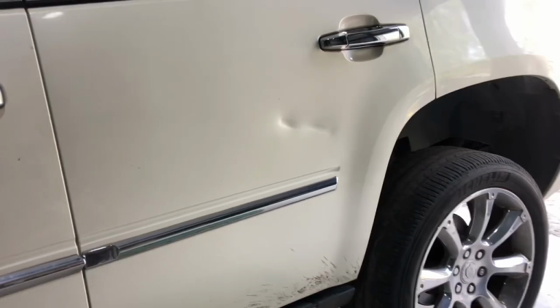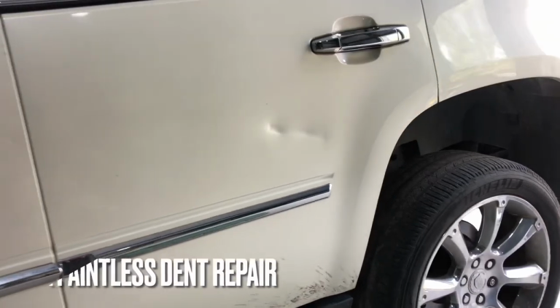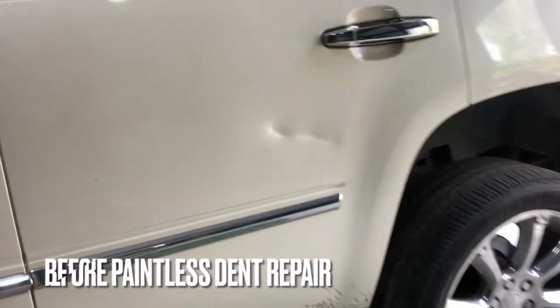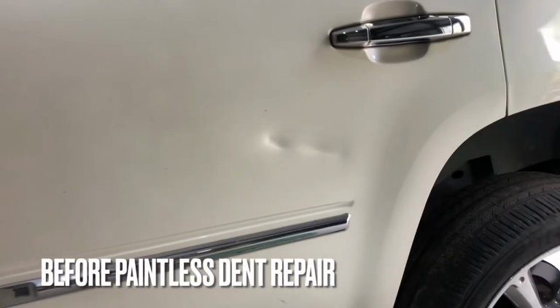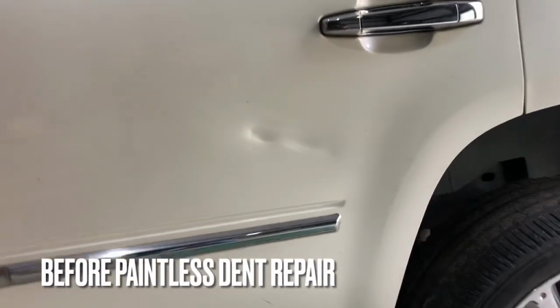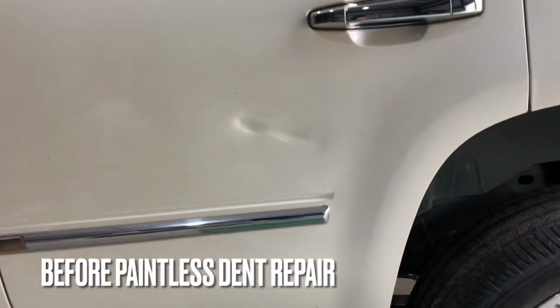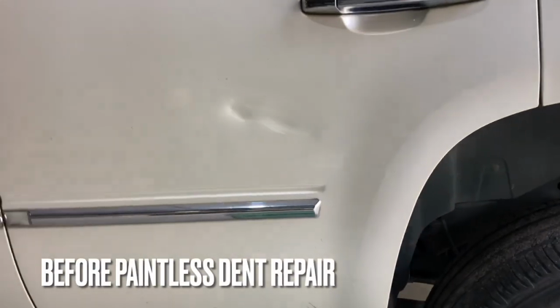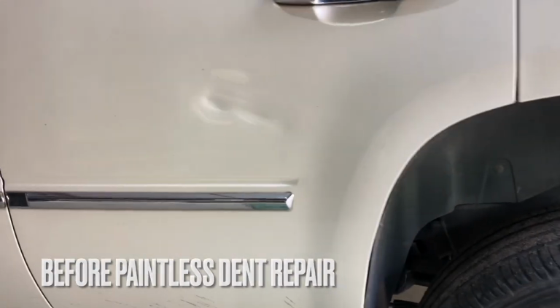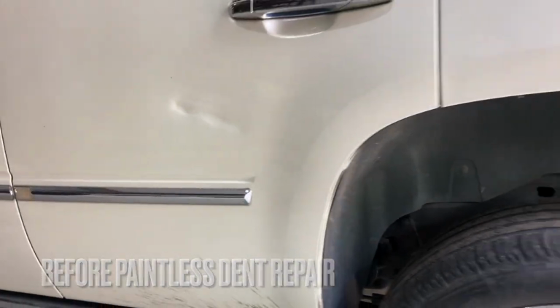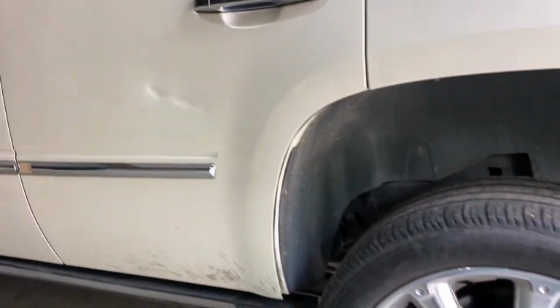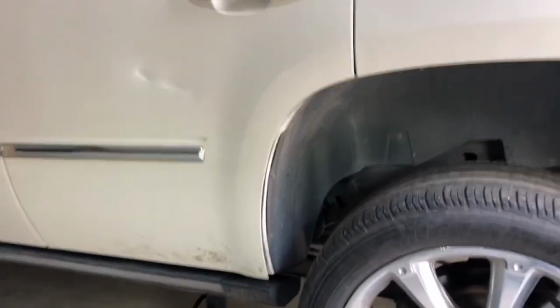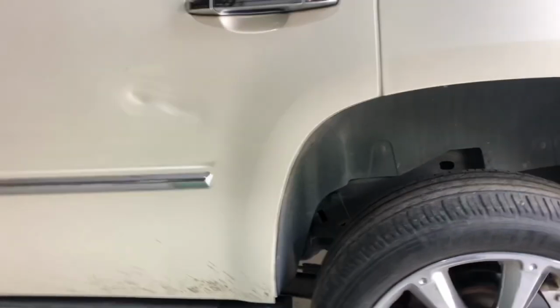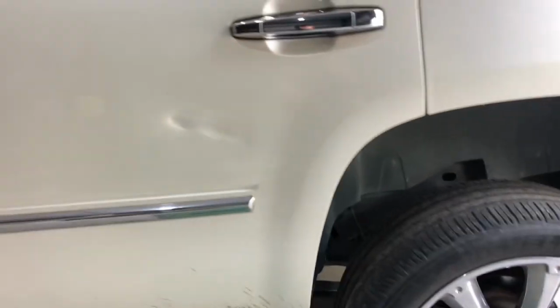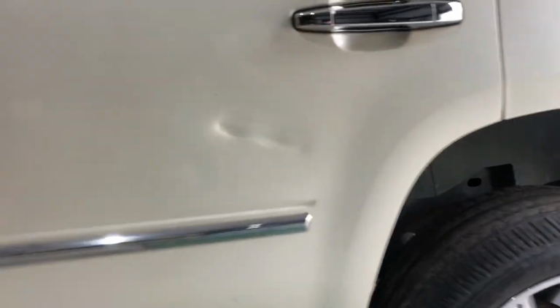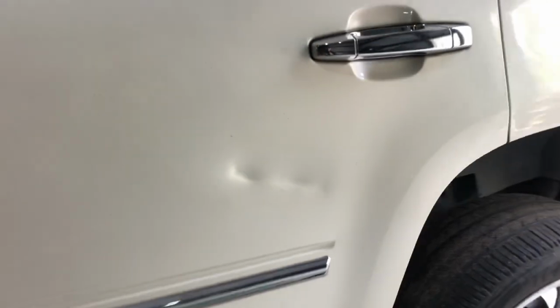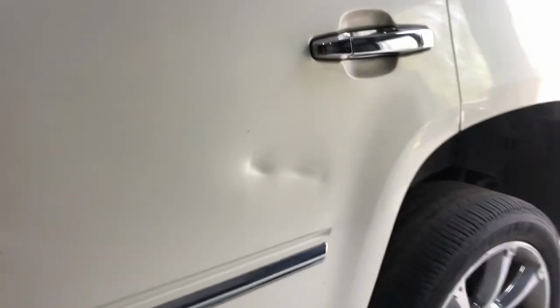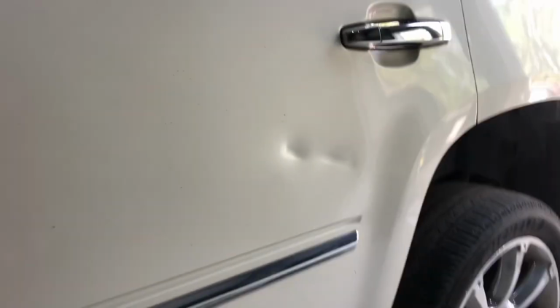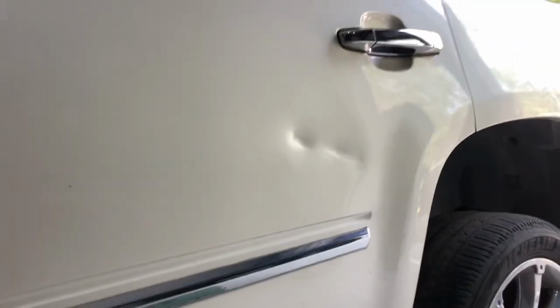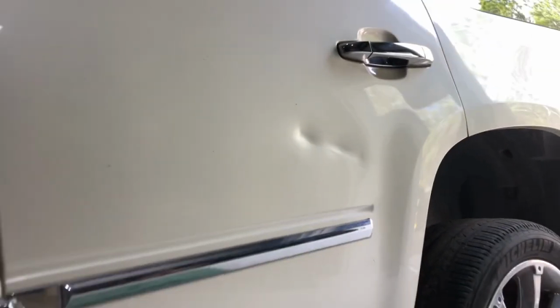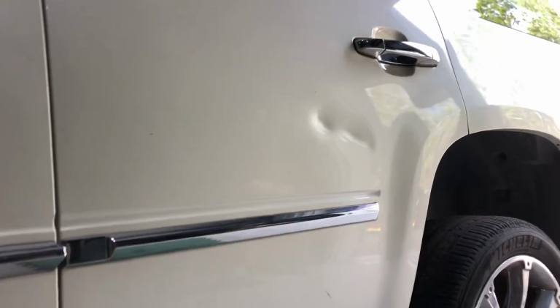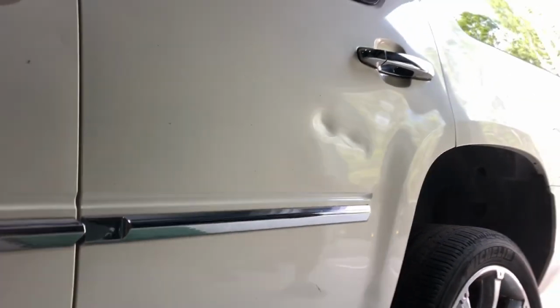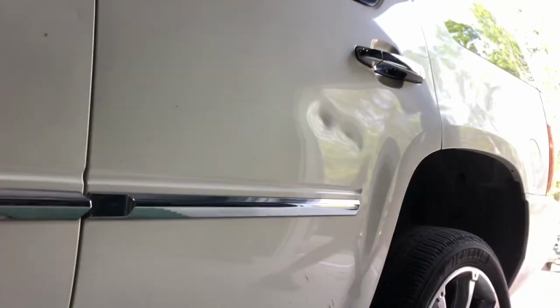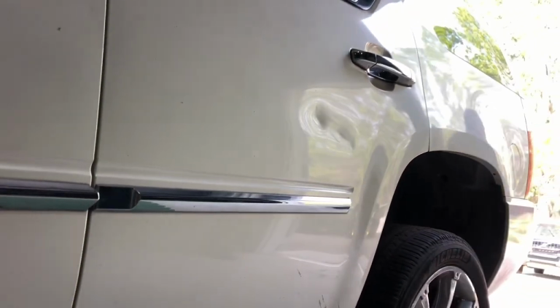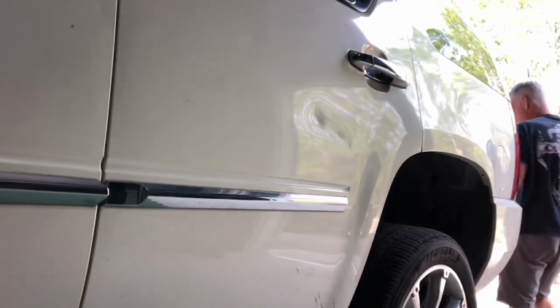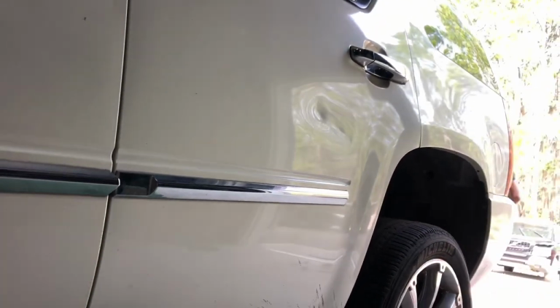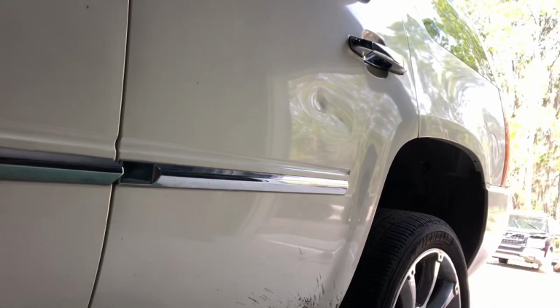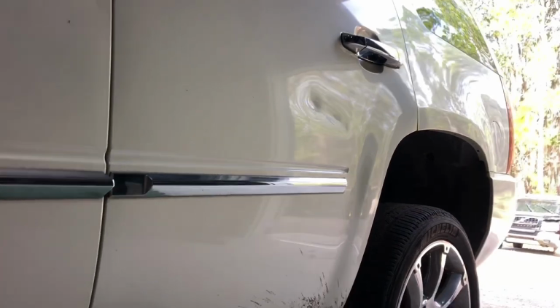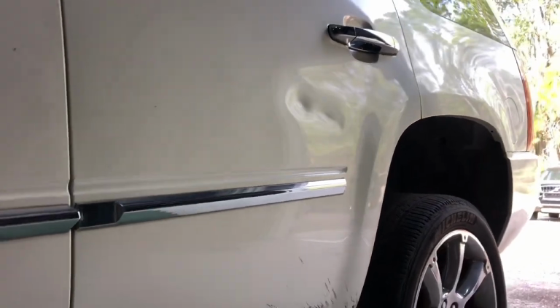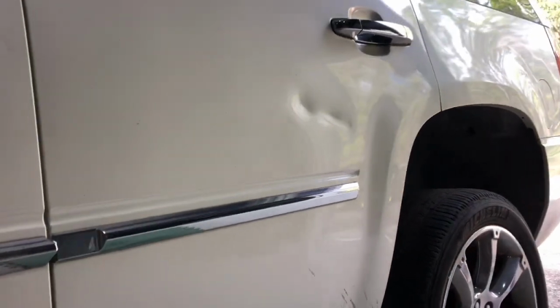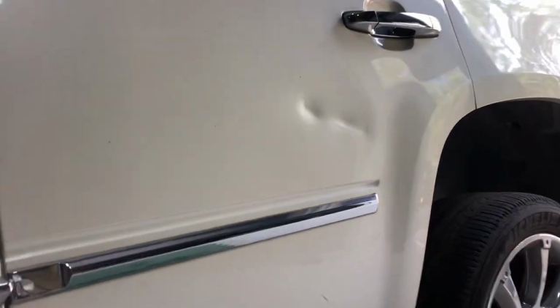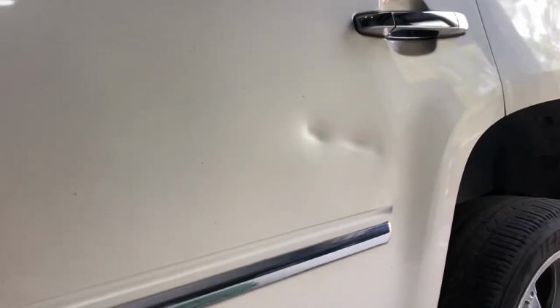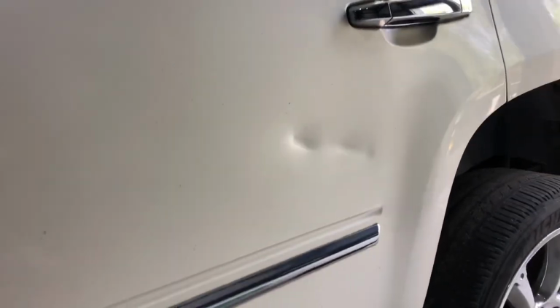About five years ago this dent would not have been a good candidate for the paintless dent repair method, but I'm going to show you how we repaired this dent without doing any painting or bodywork using some of today's tools and techniques.